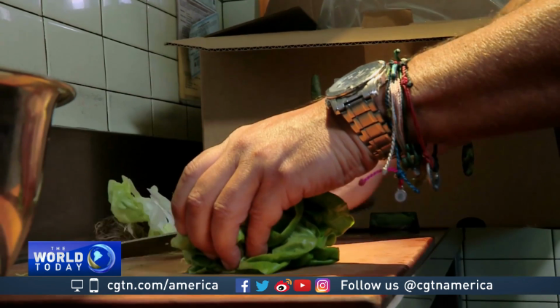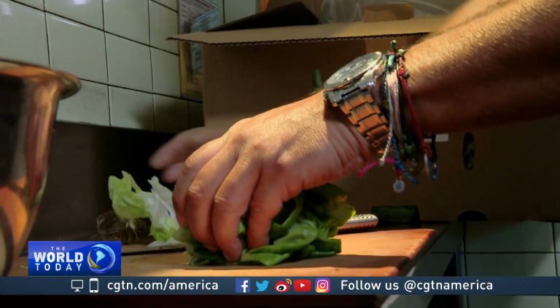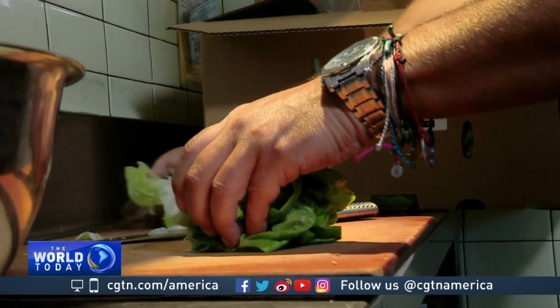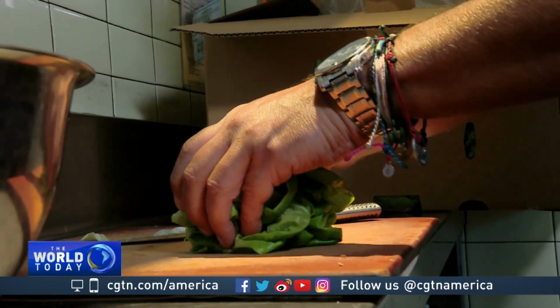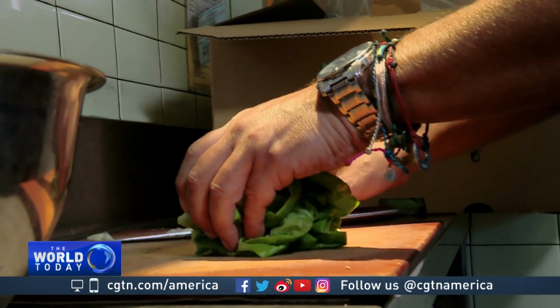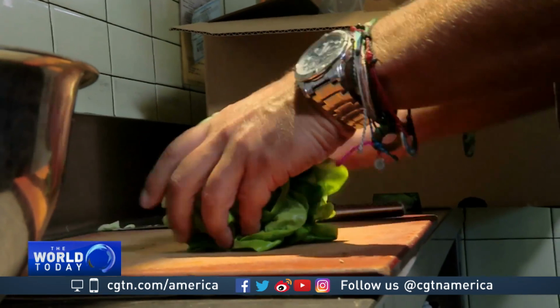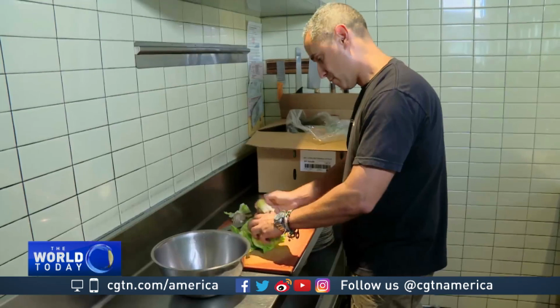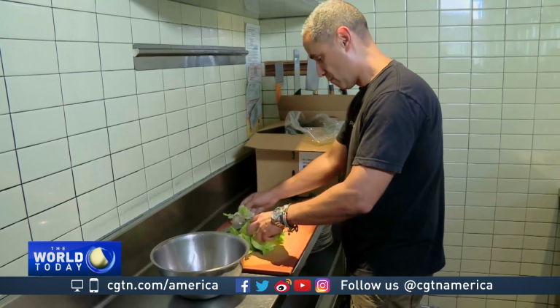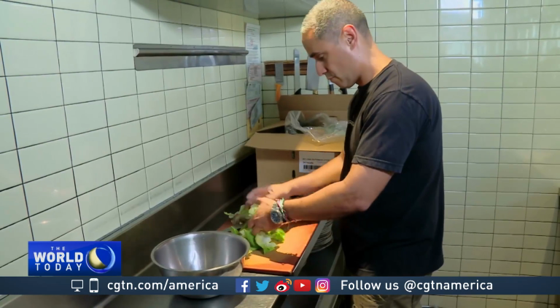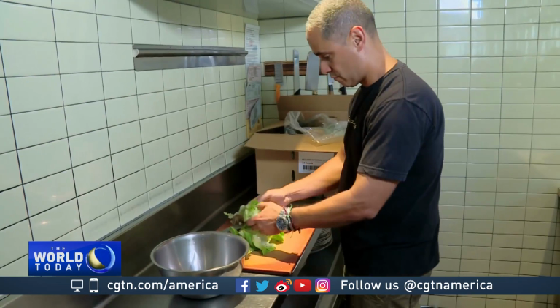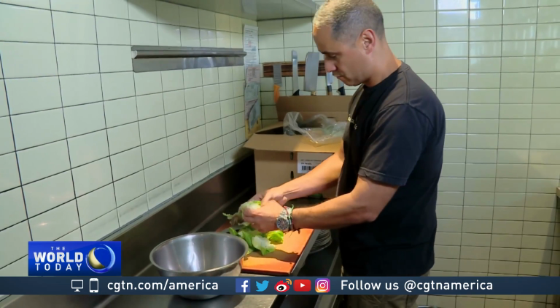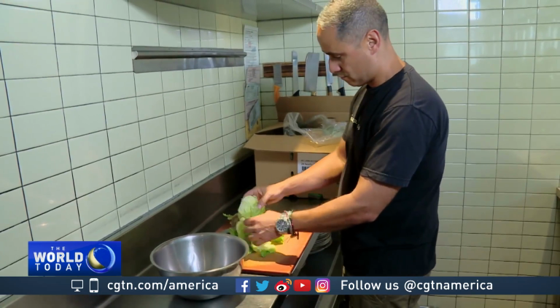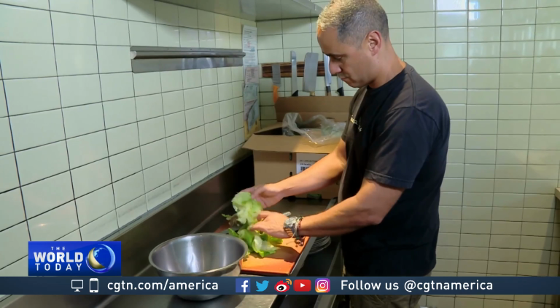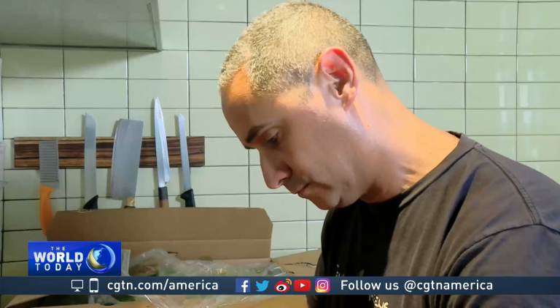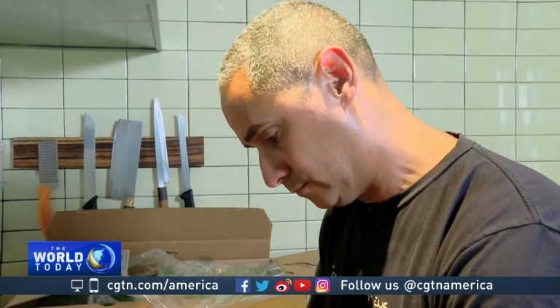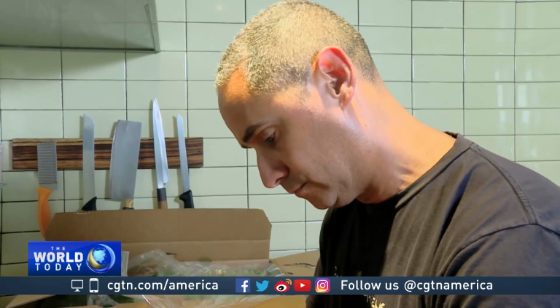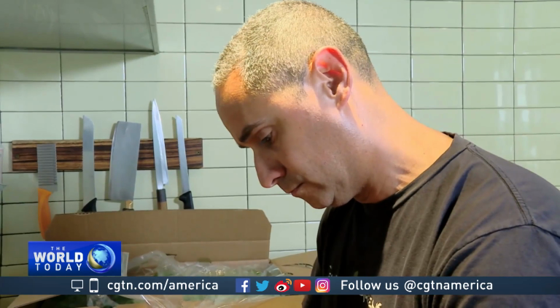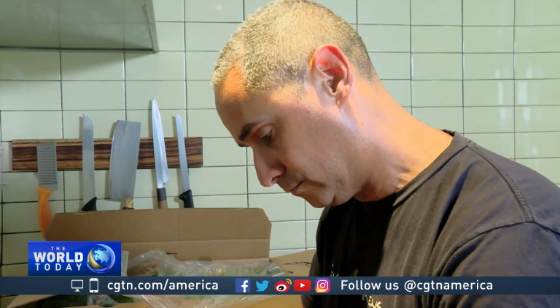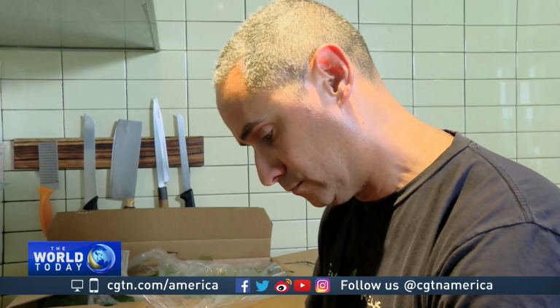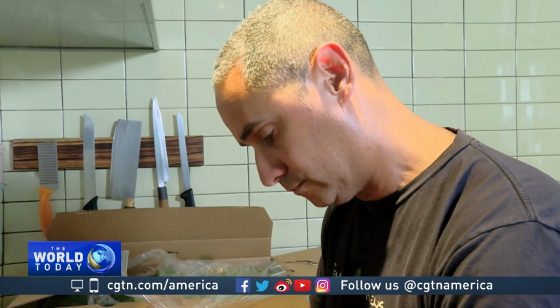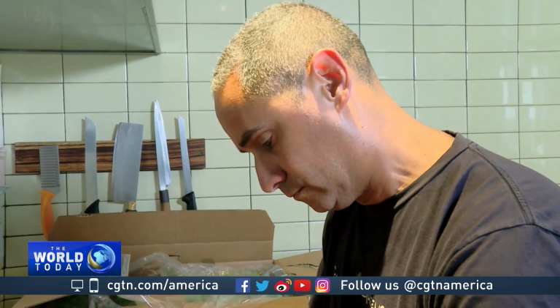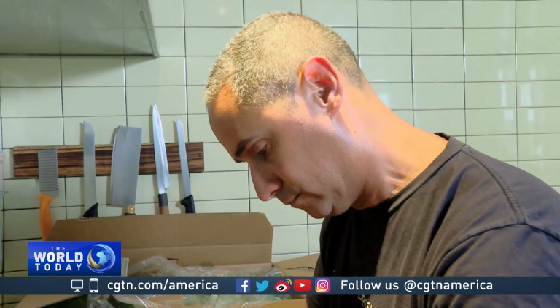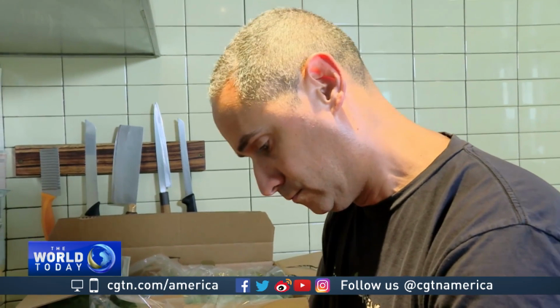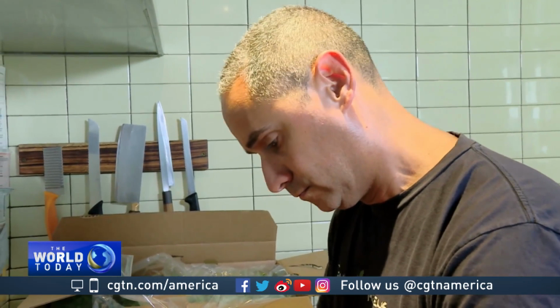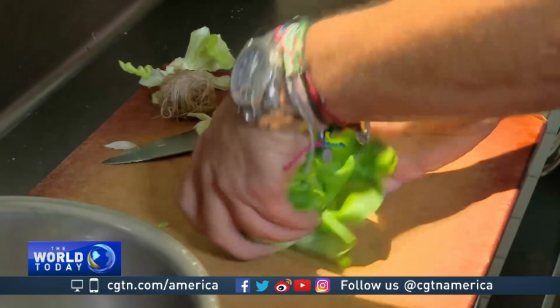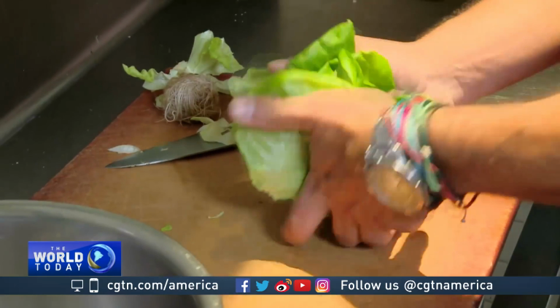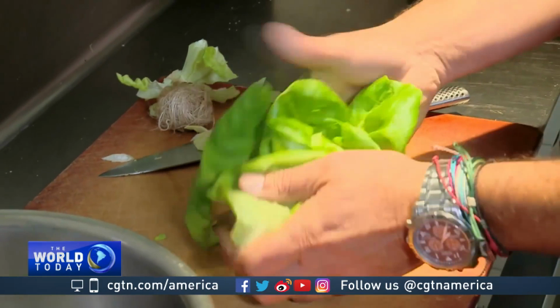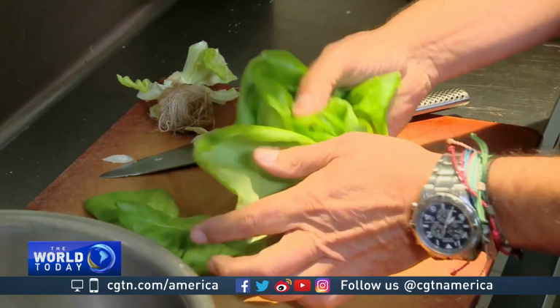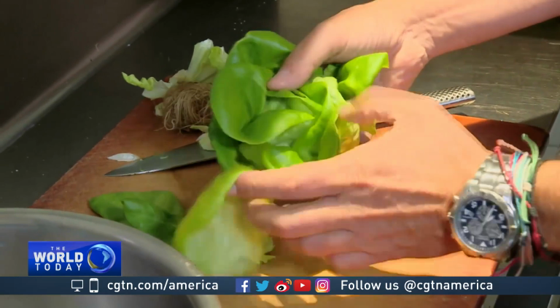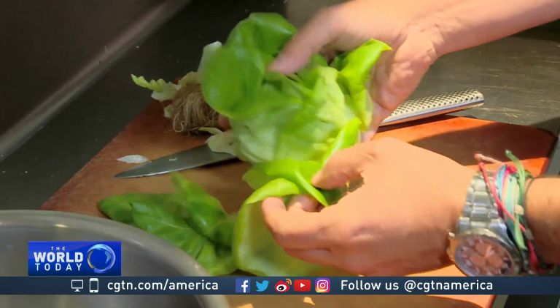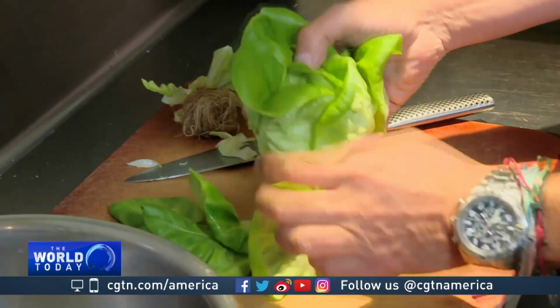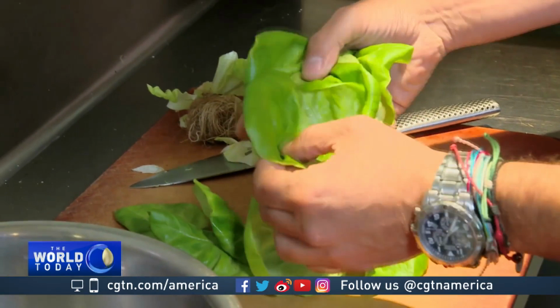Local Roots is already selling its produce to some restaurants and large supermarket chains. With portable shipping containers, the potential for food sourced within physical reach is an attractive draw for those in the food business.